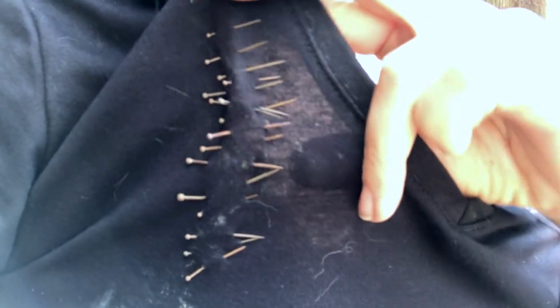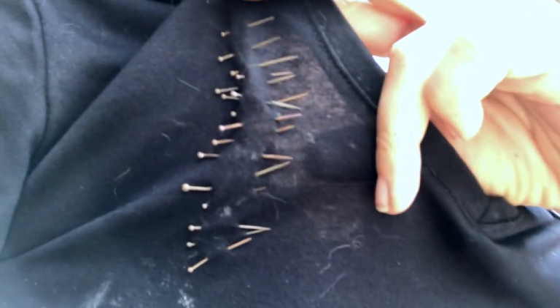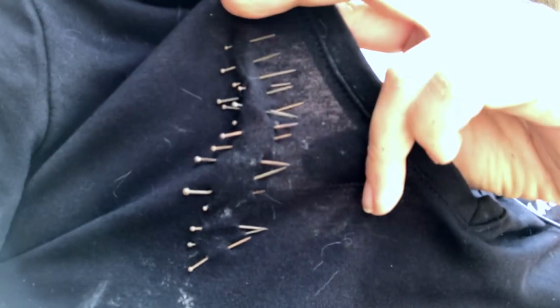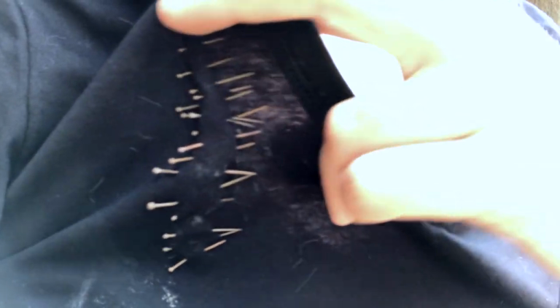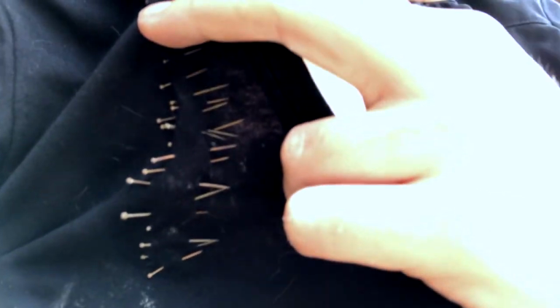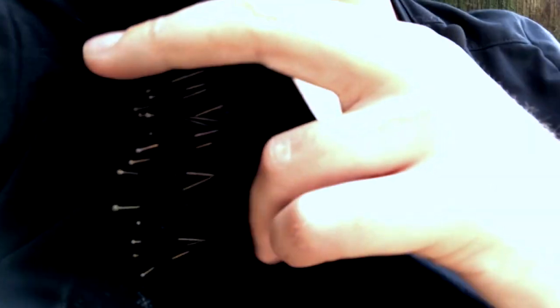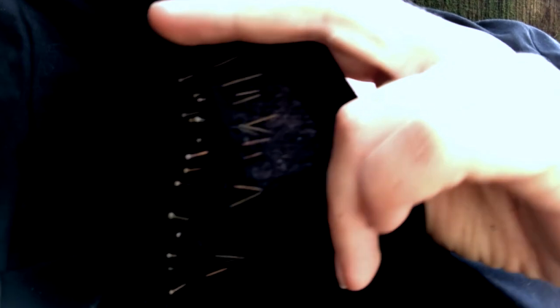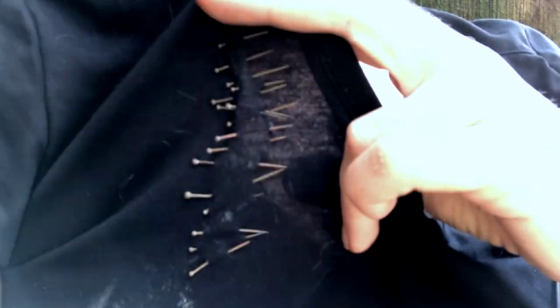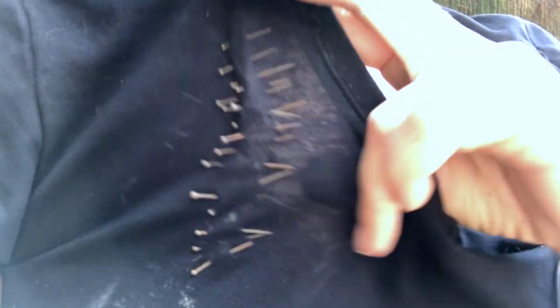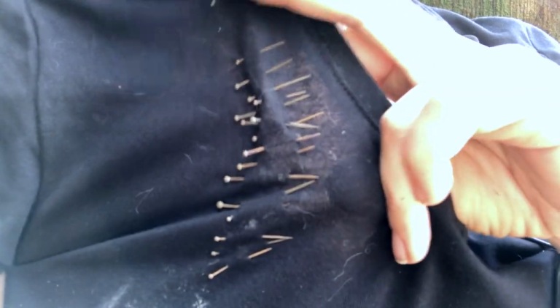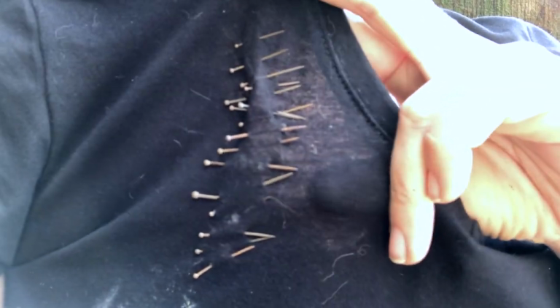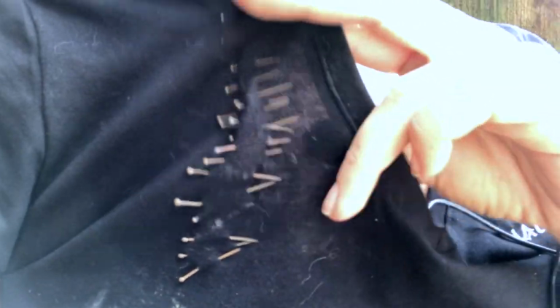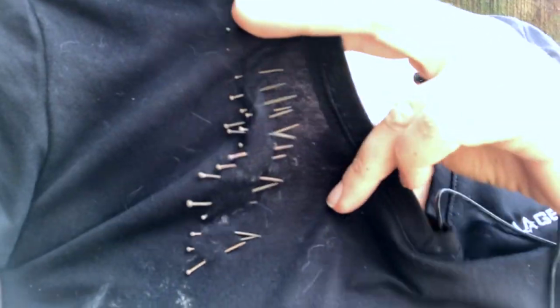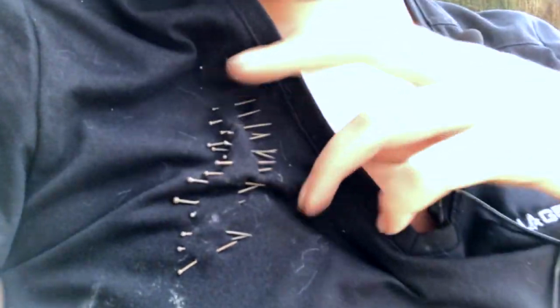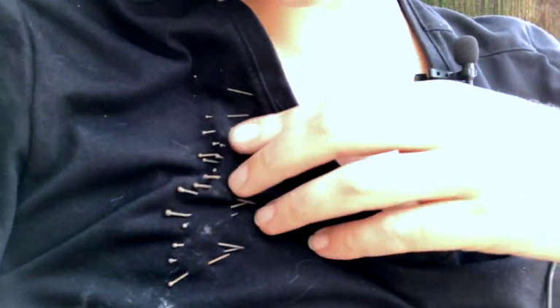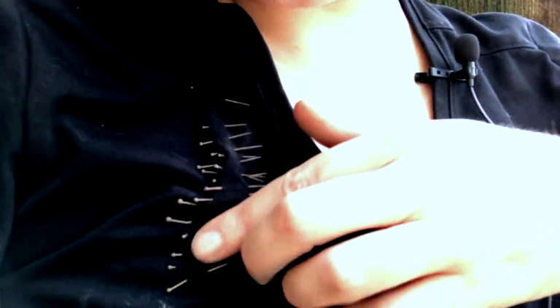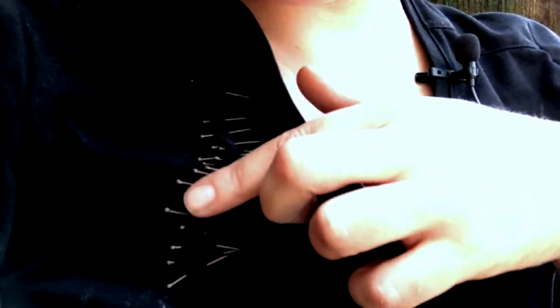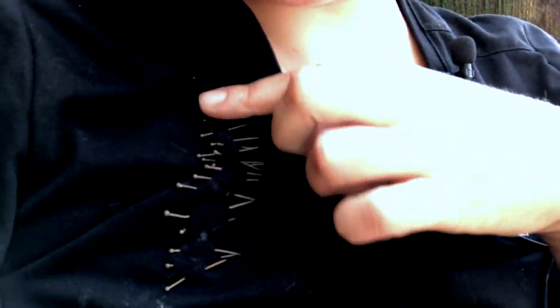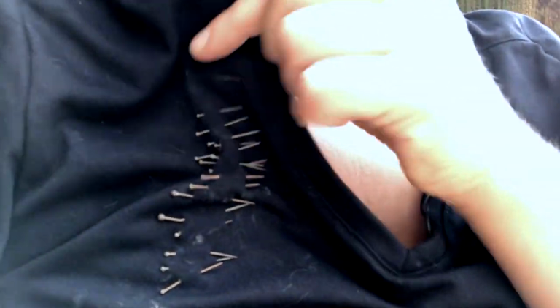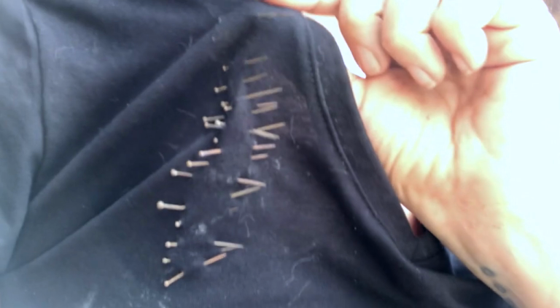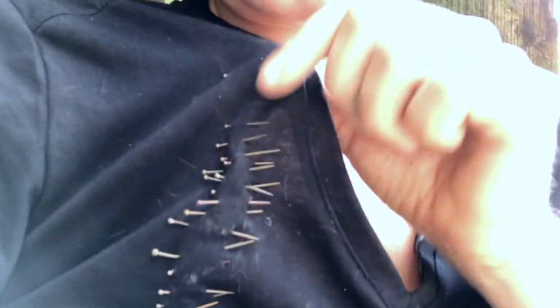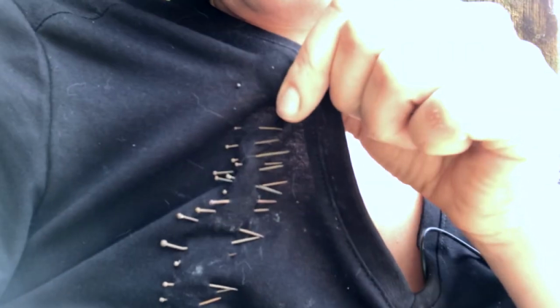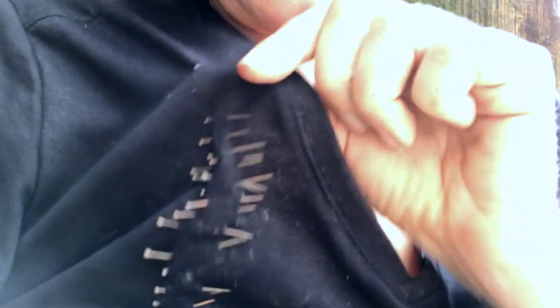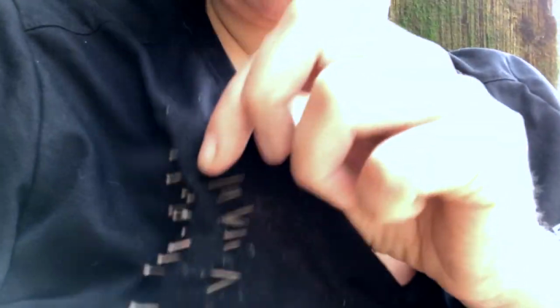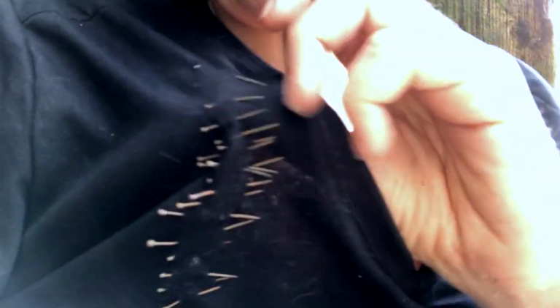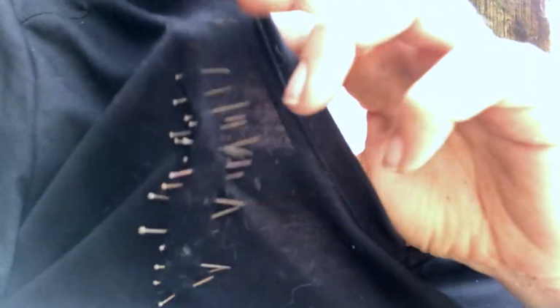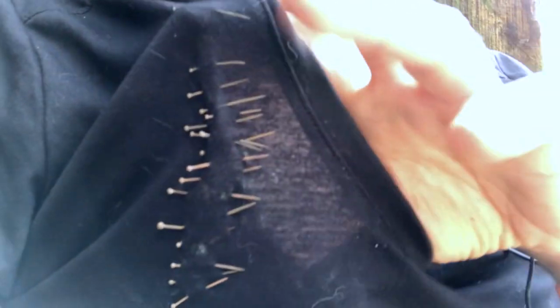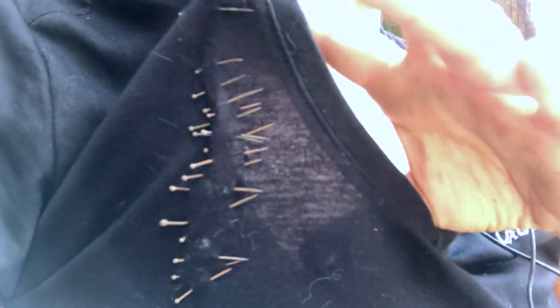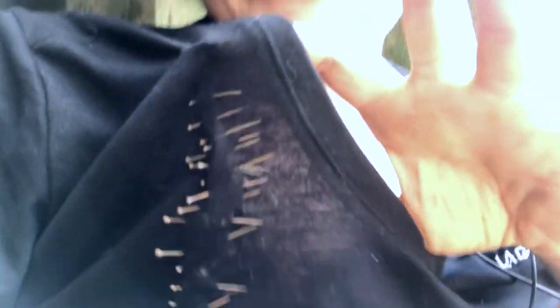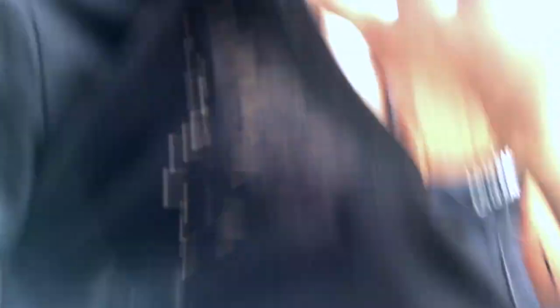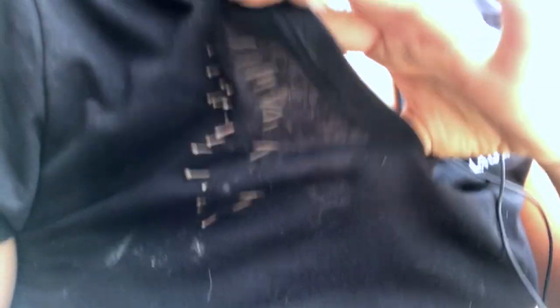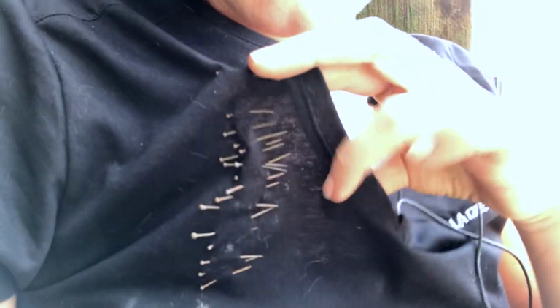I've got a pin collection going for a lady in America who teaches textiles, so I'm going to send her a selection of sizes of these handmade pins so she can use them in her classes.